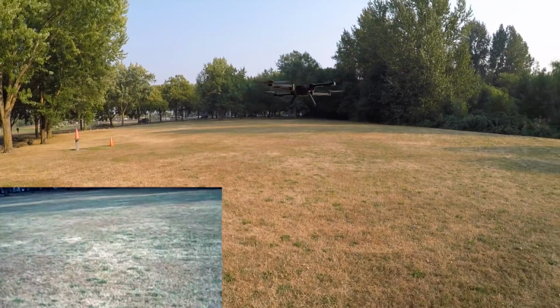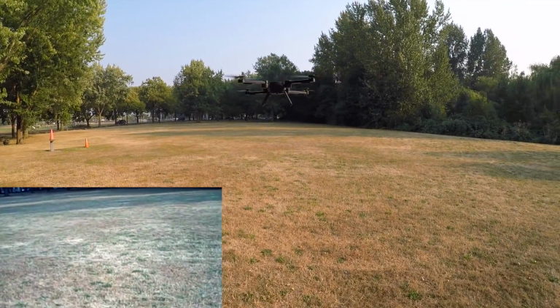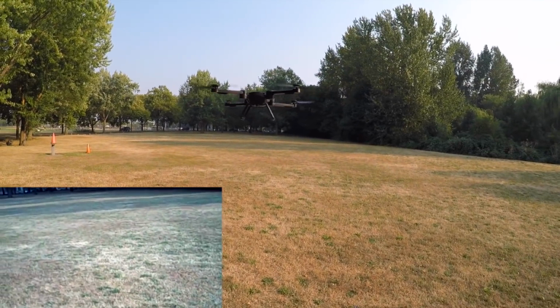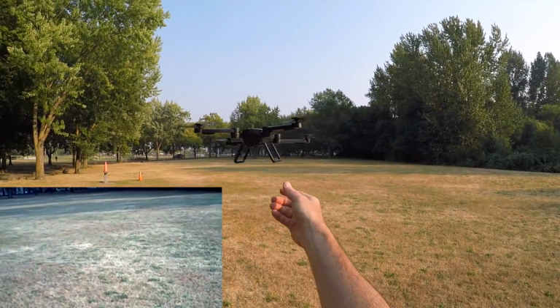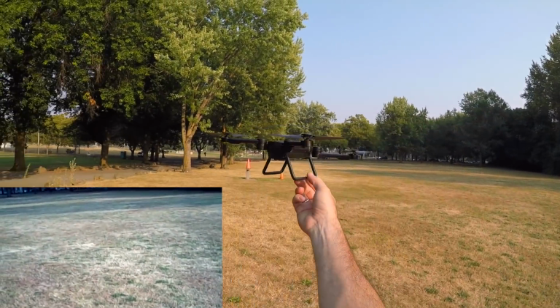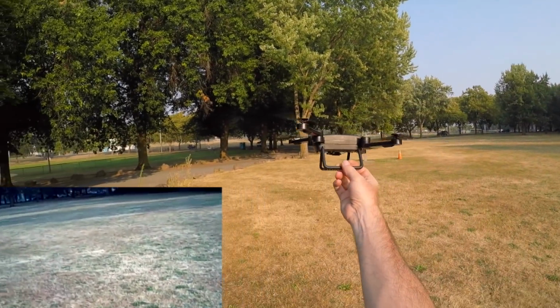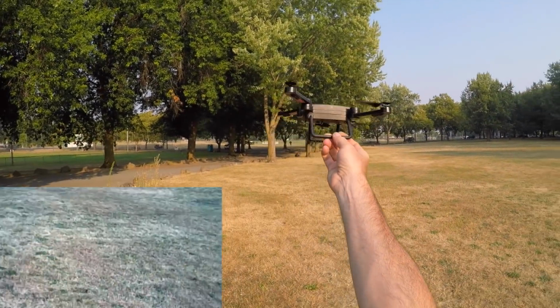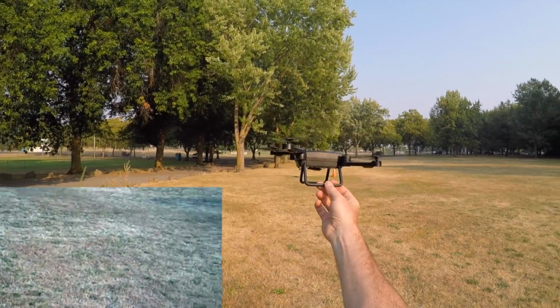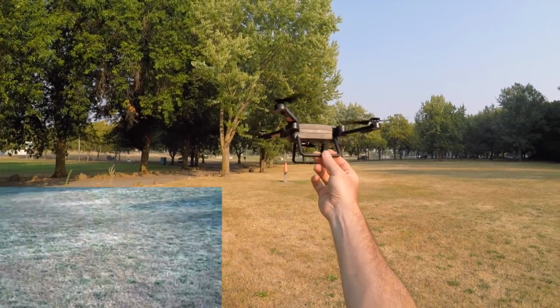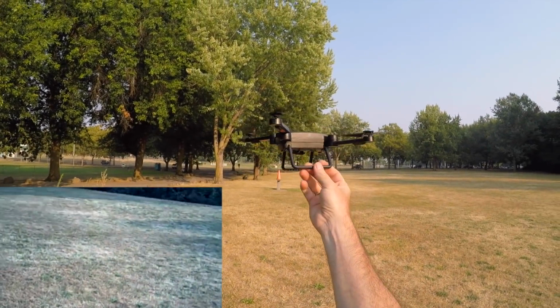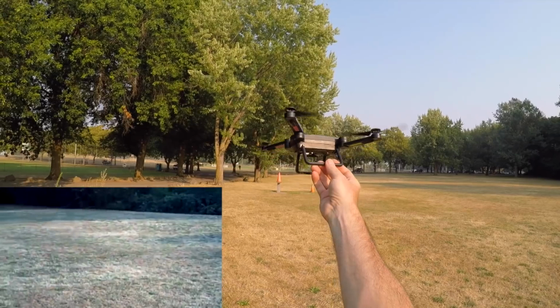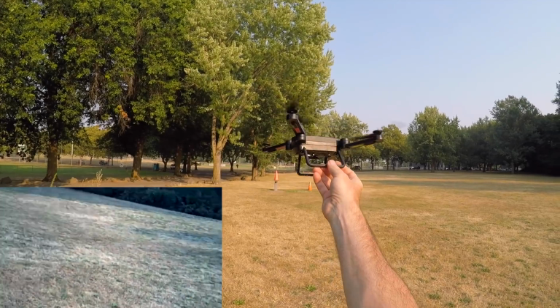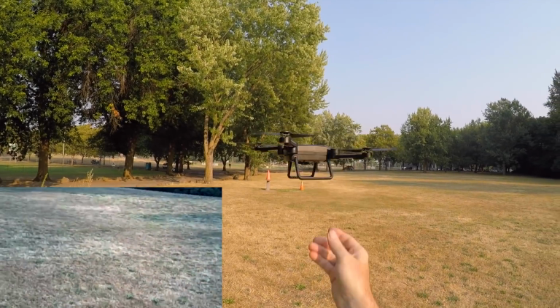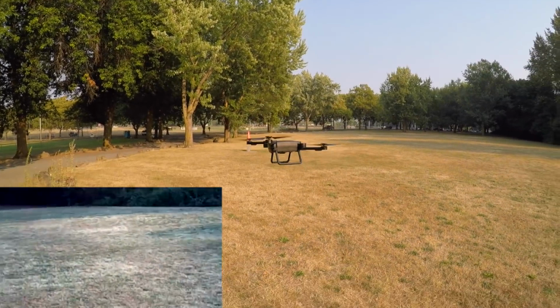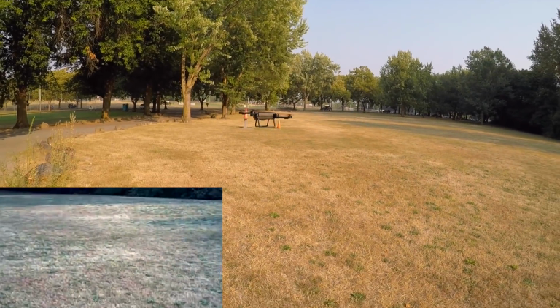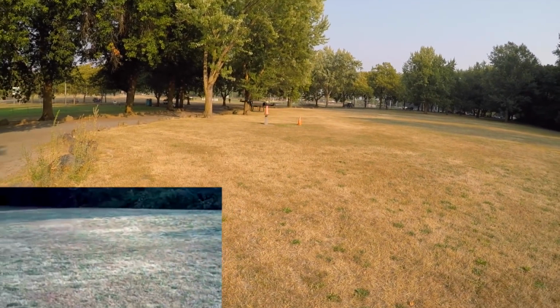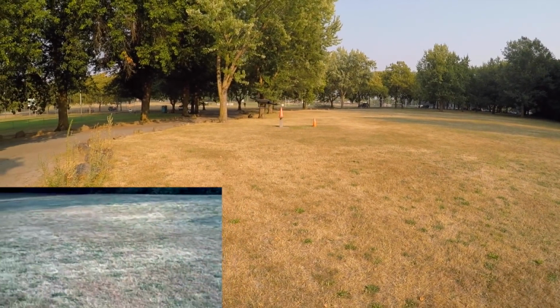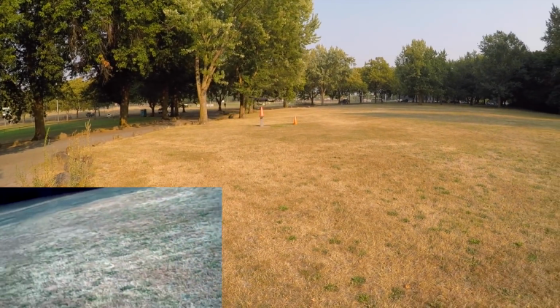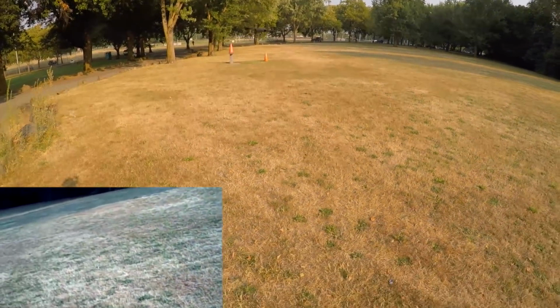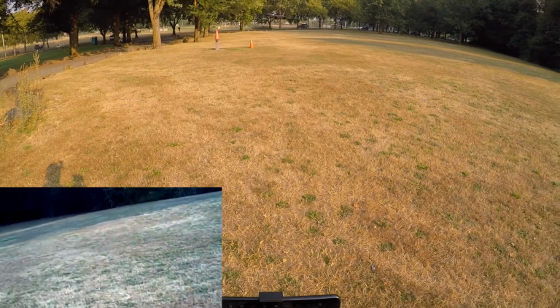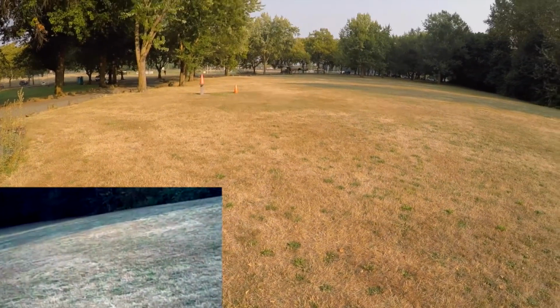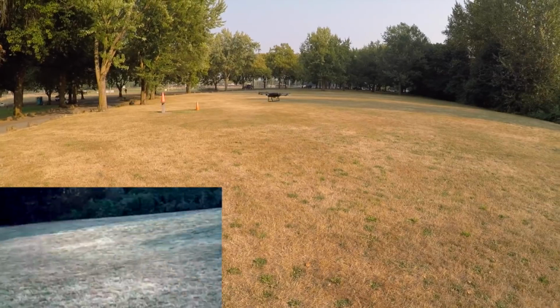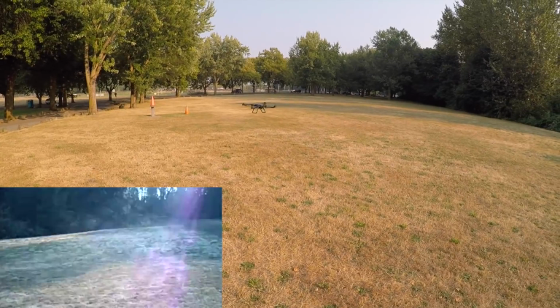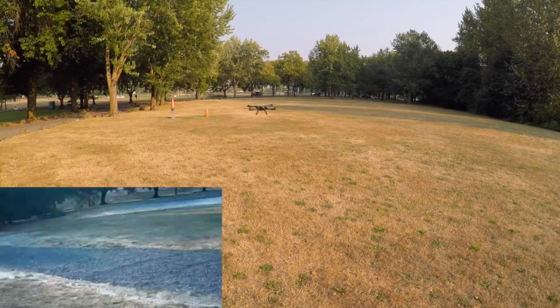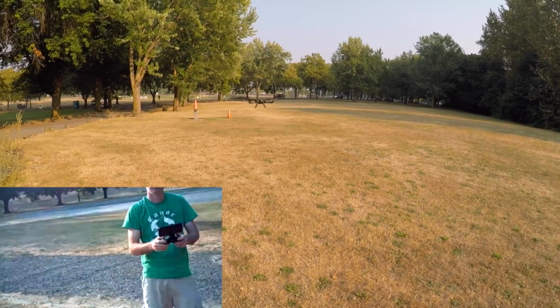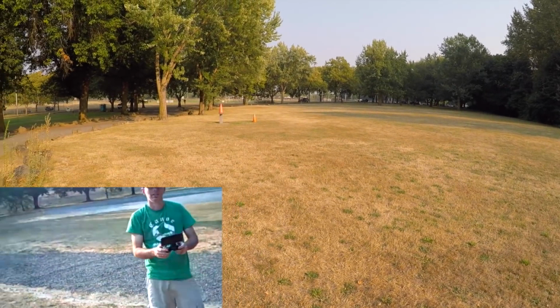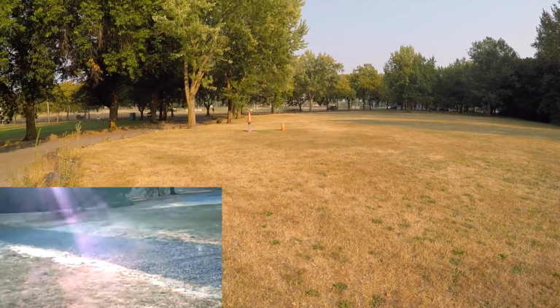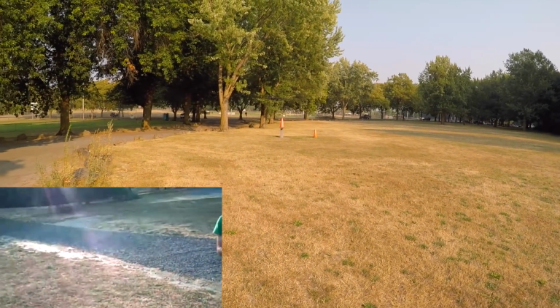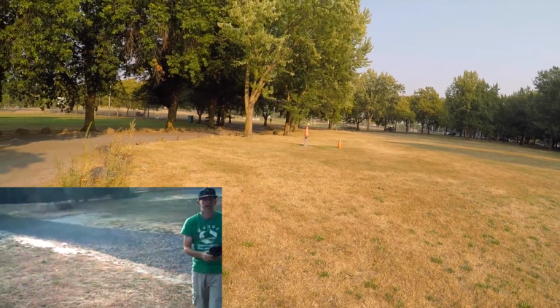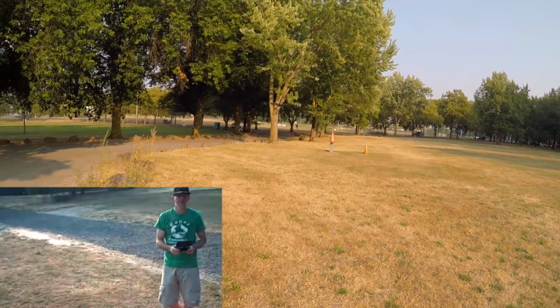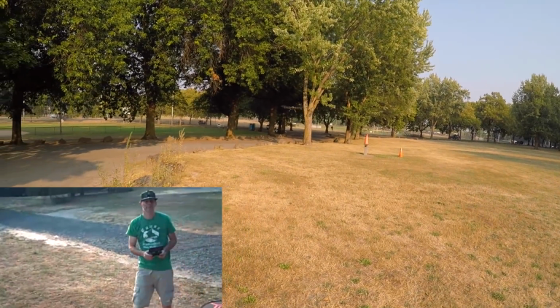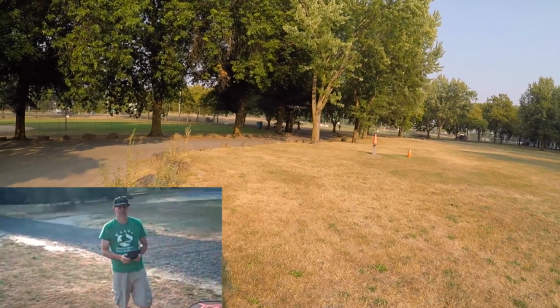It's pretty stable right here without GPS — look at that, that's actually pretty cool. Gives you a little something to grab onto. It's trying to stabilize itself. This is also a super light quadcopter, so this is something you want to fly when there's absolutely no wind.